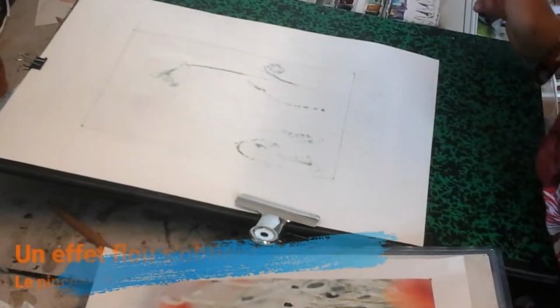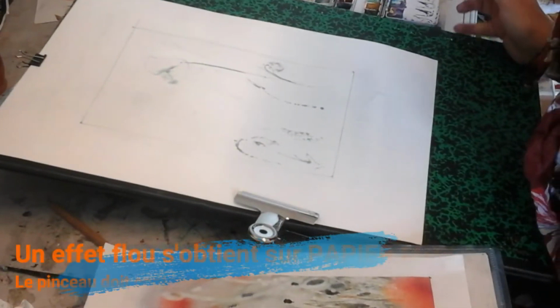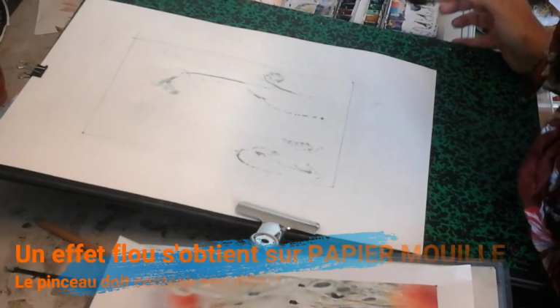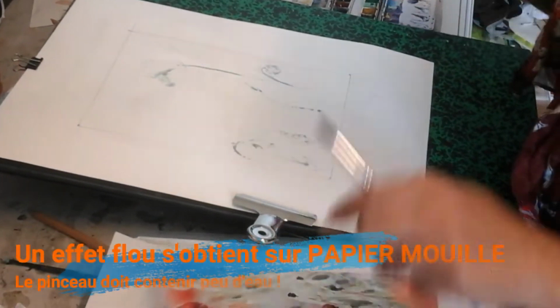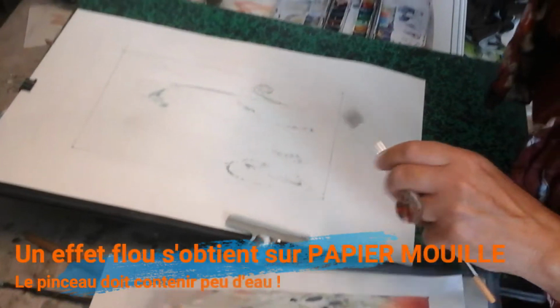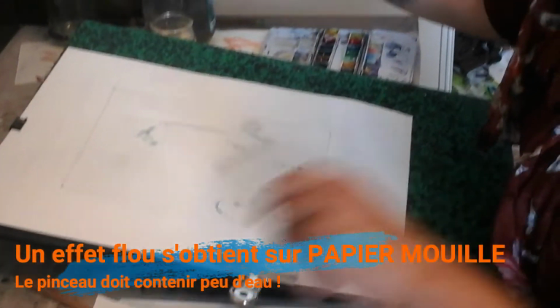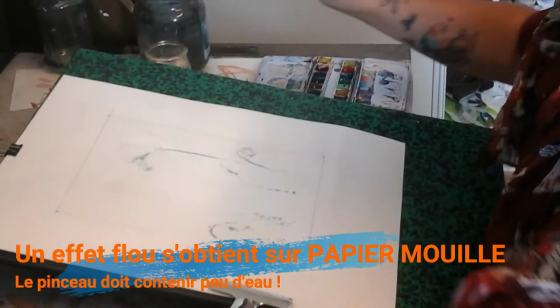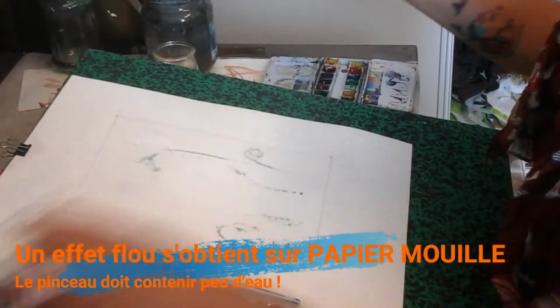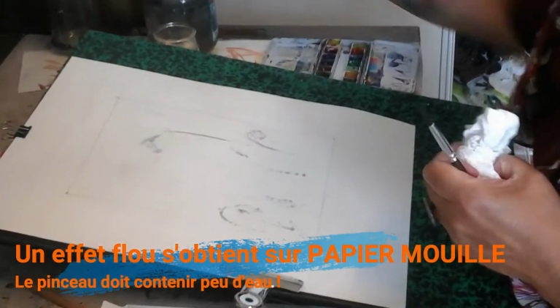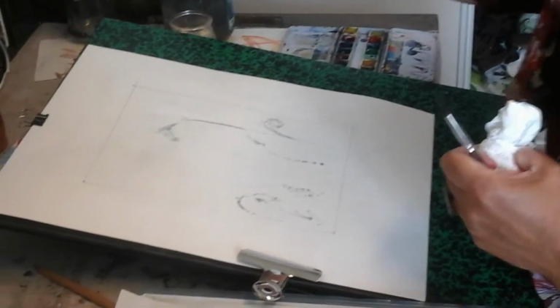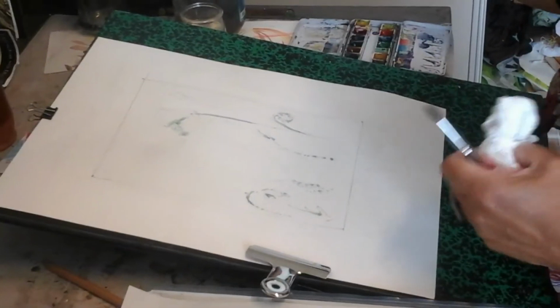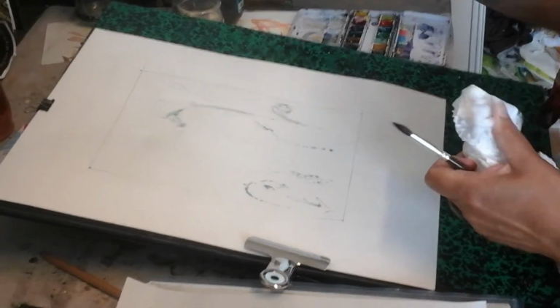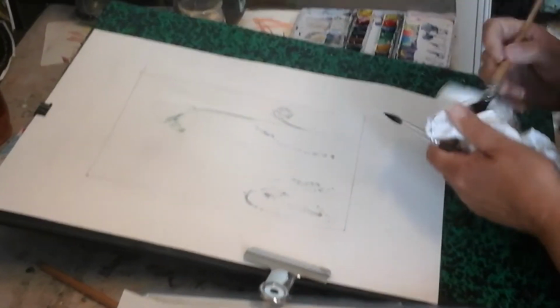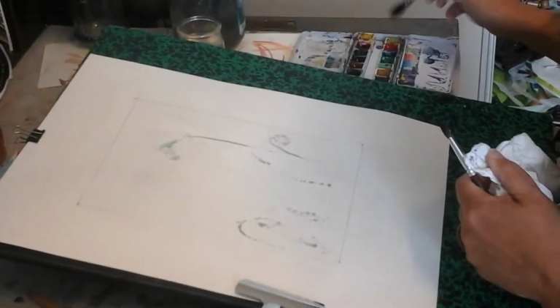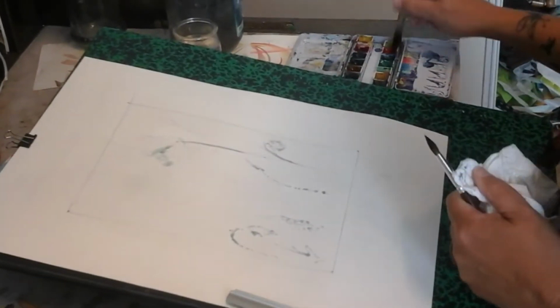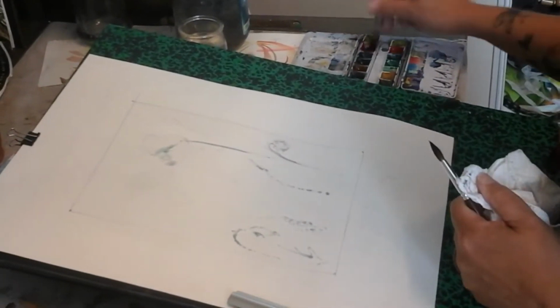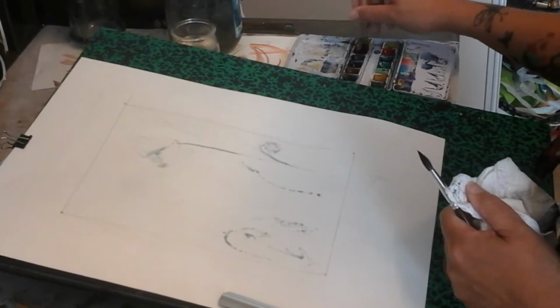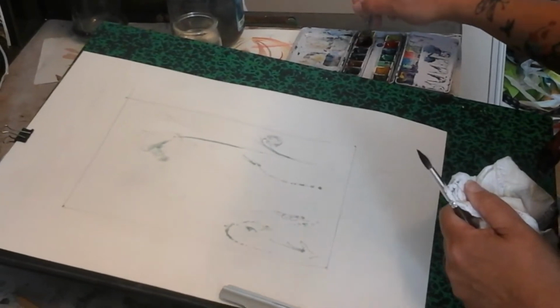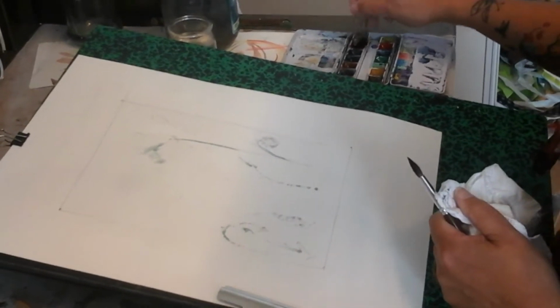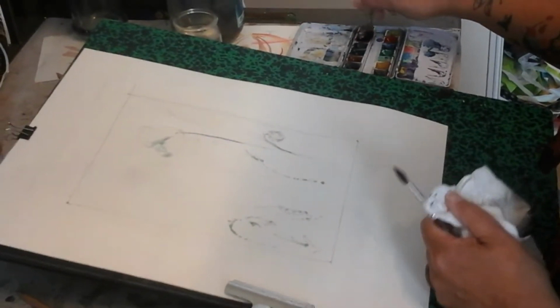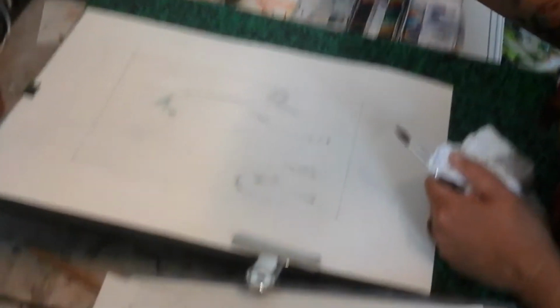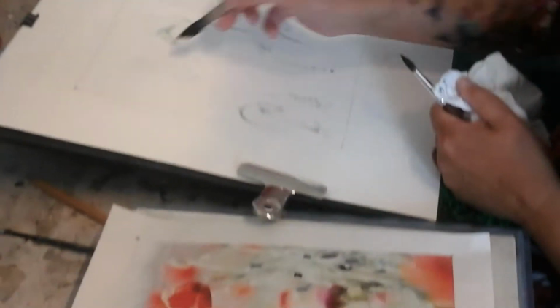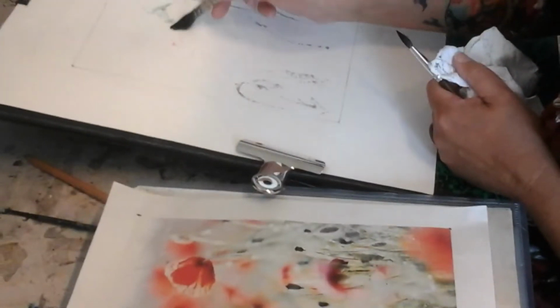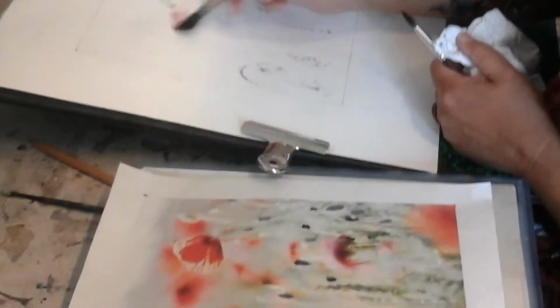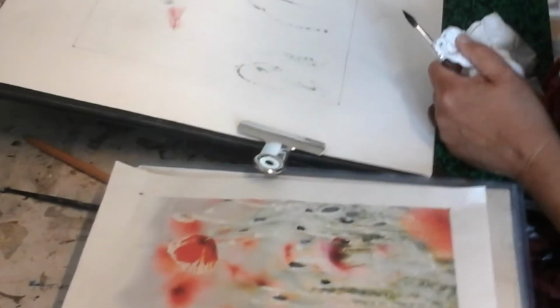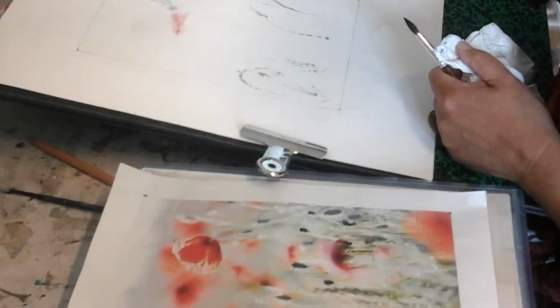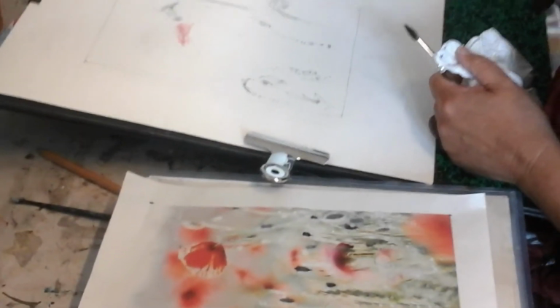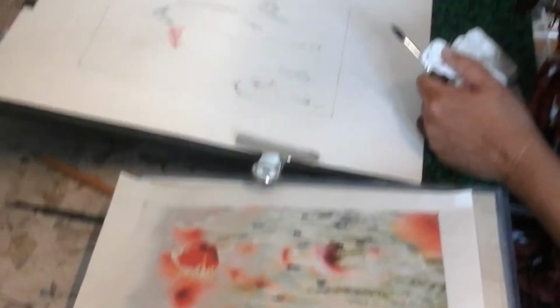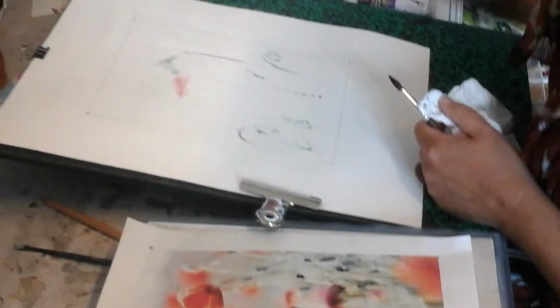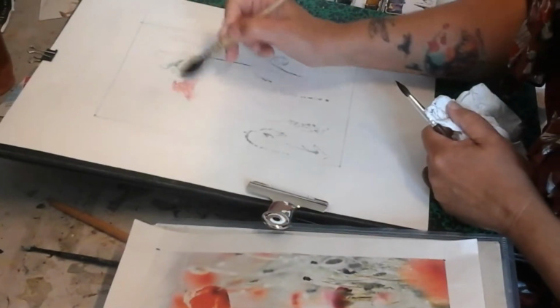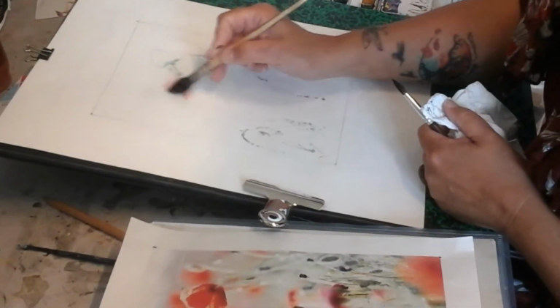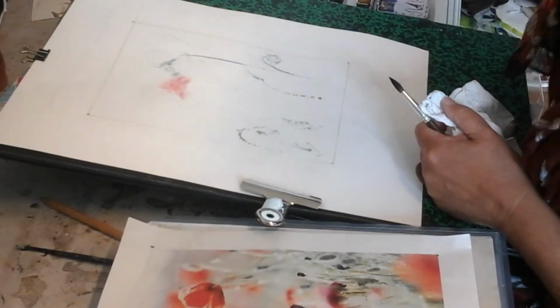On commence toujours par les couleurs les plus pures. Pour nous, les couleurs les plus pures, ça va être des espèces d'orangés, rouges.